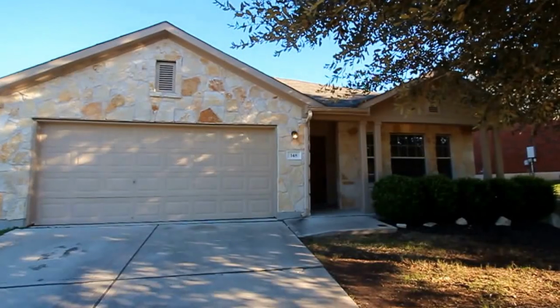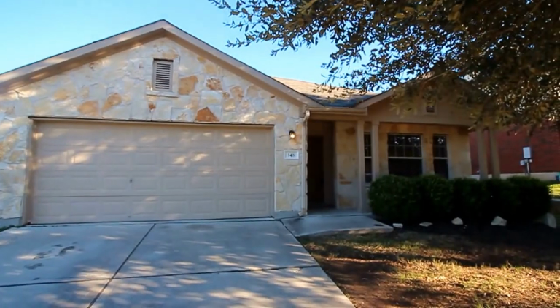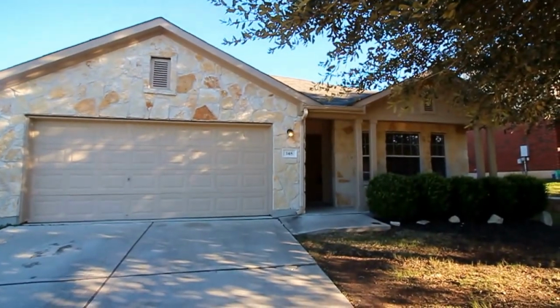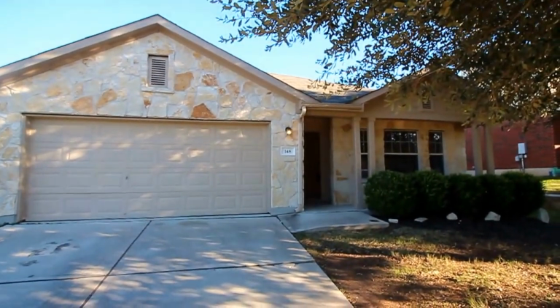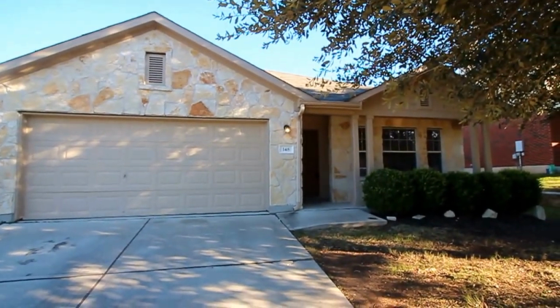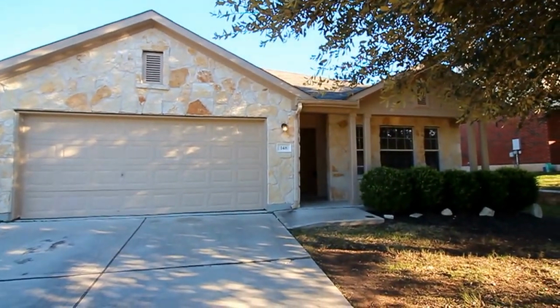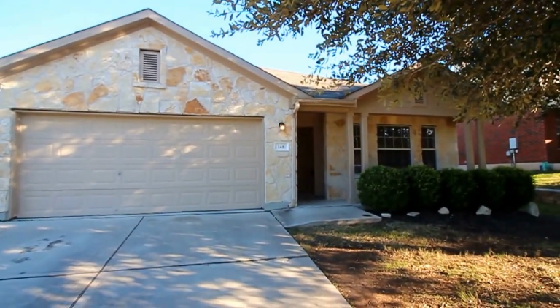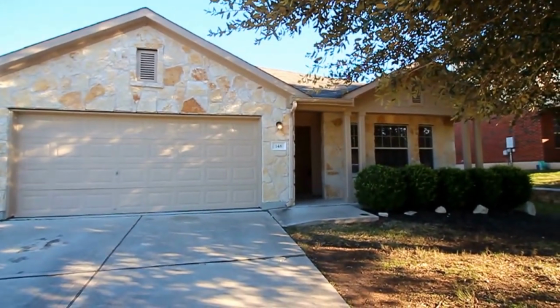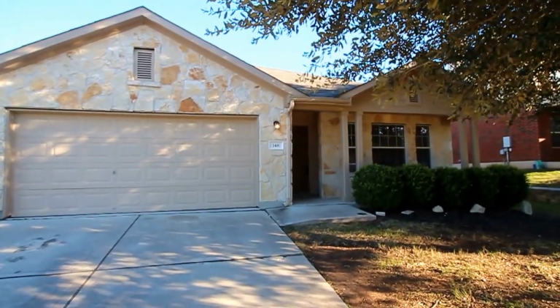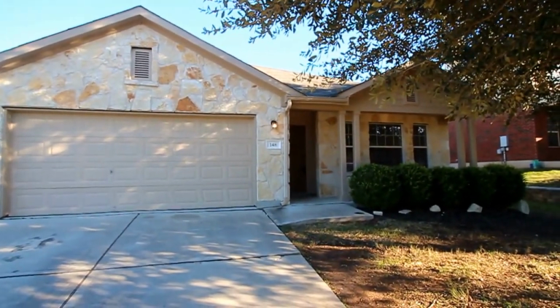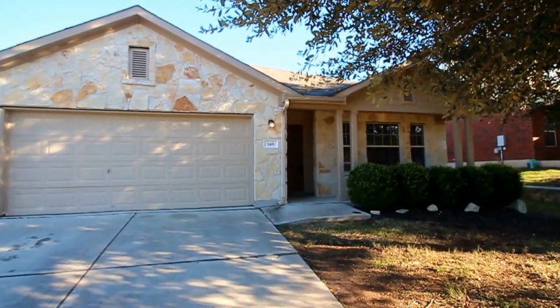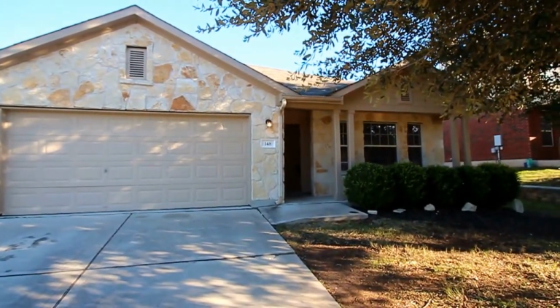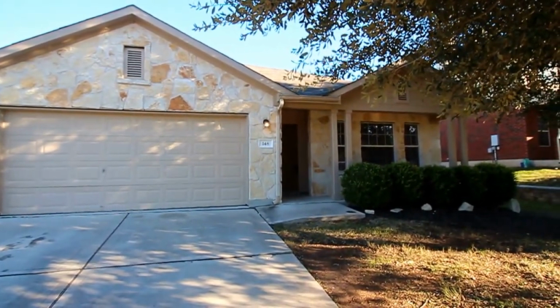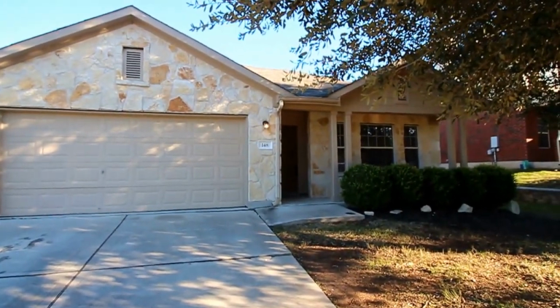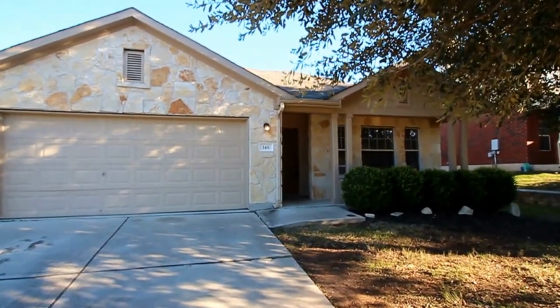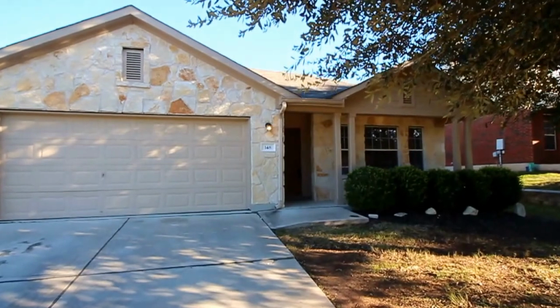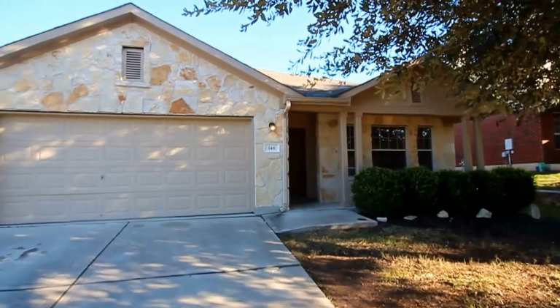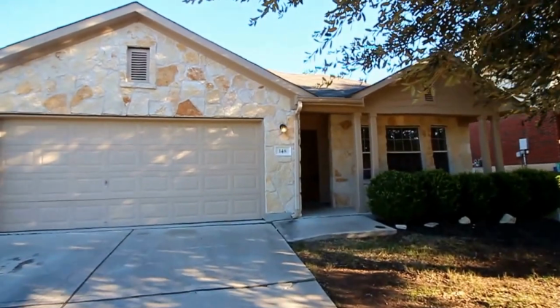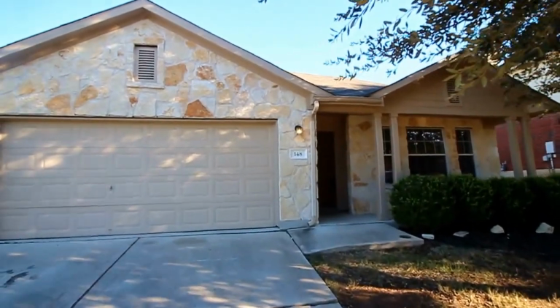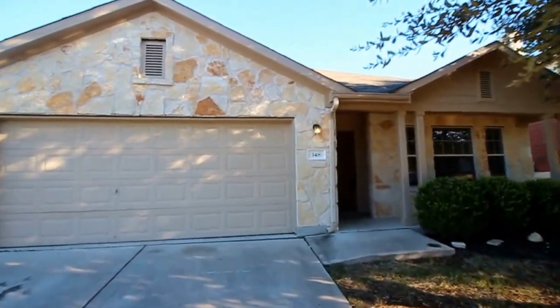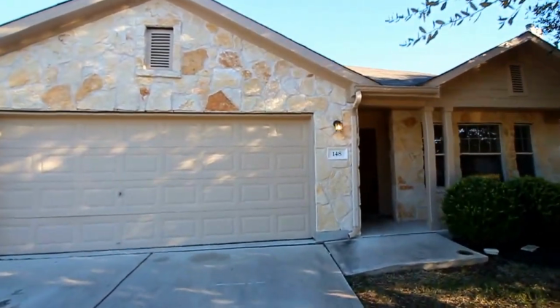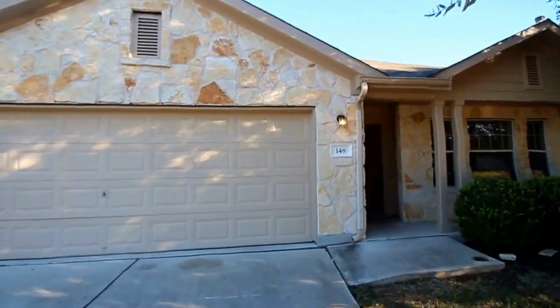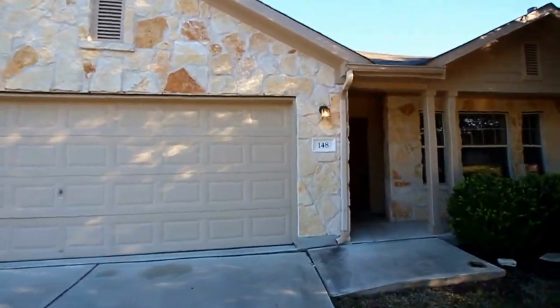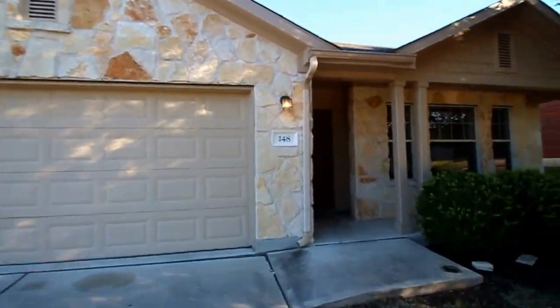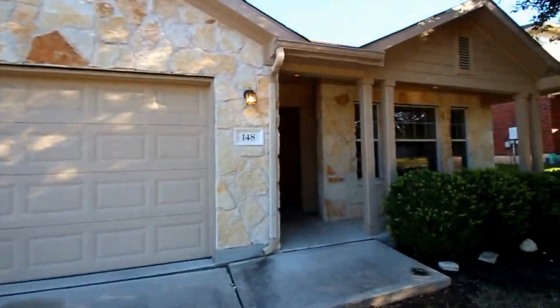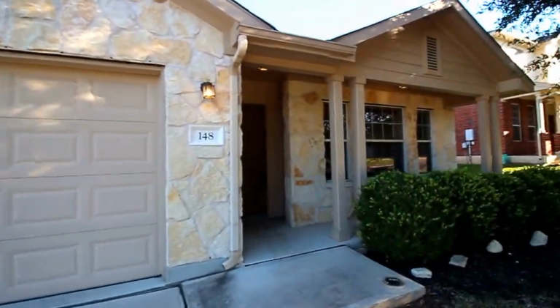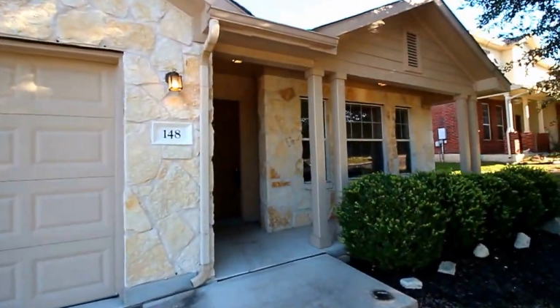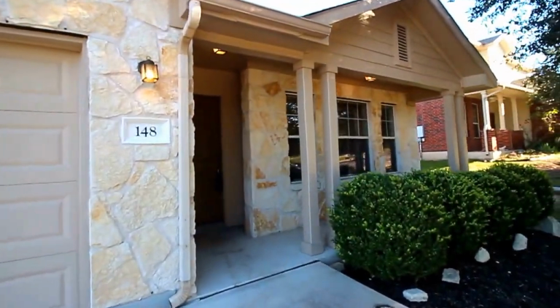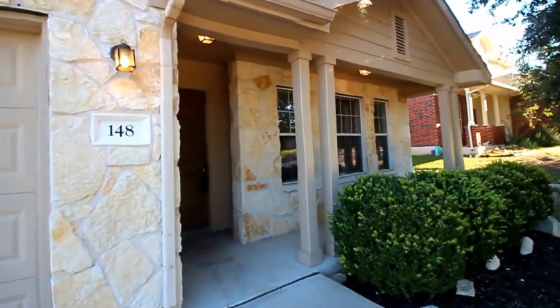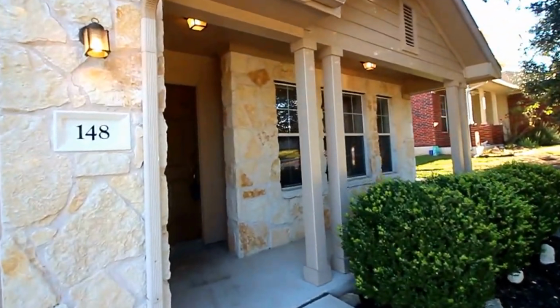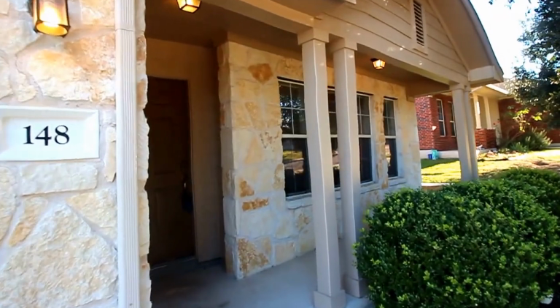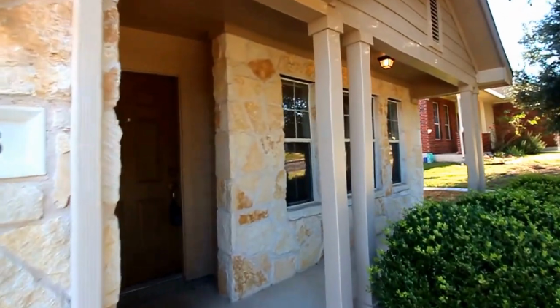Hello and welcome to today's virtual tour of 148 Ashwood South. We're going to begin by heading on inside. Notice the two car garage and the nice beautiful entryway here.